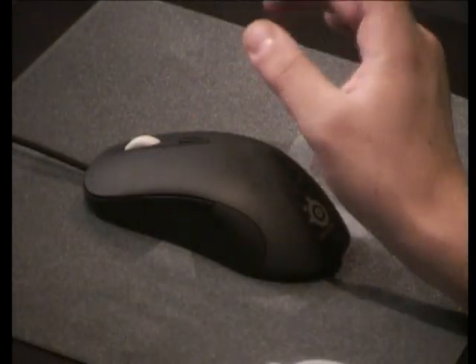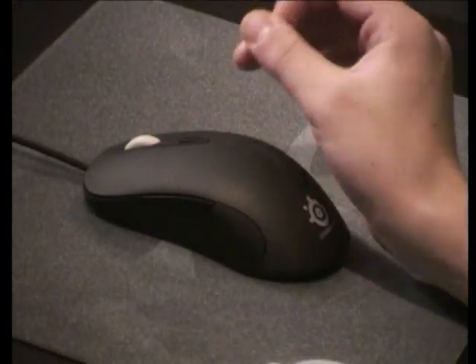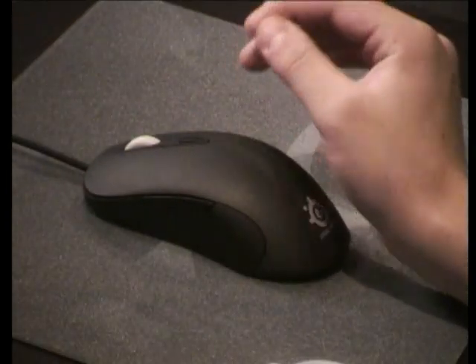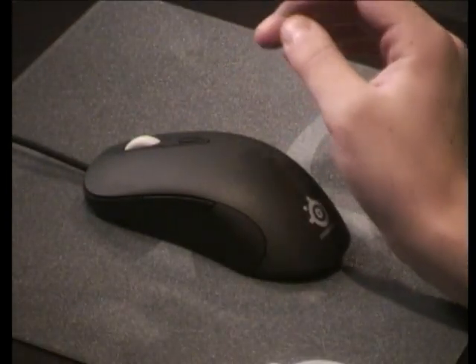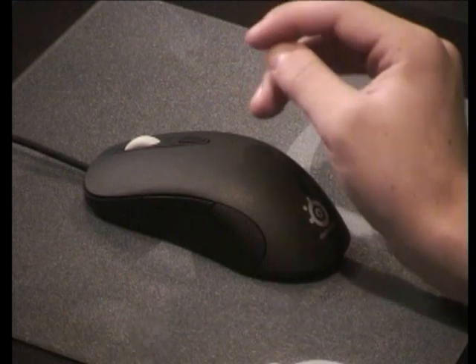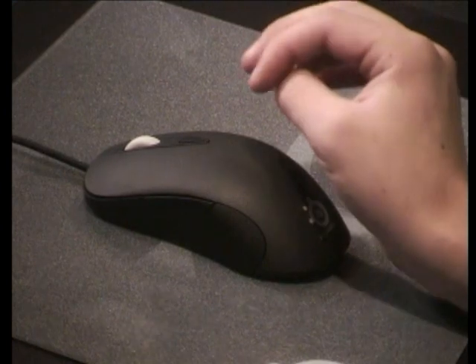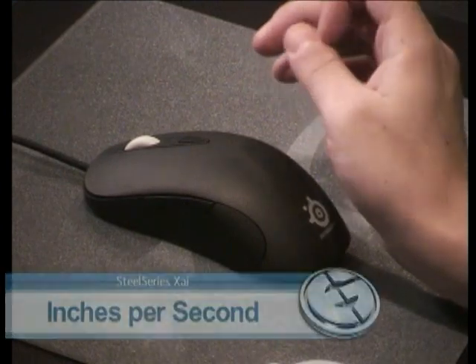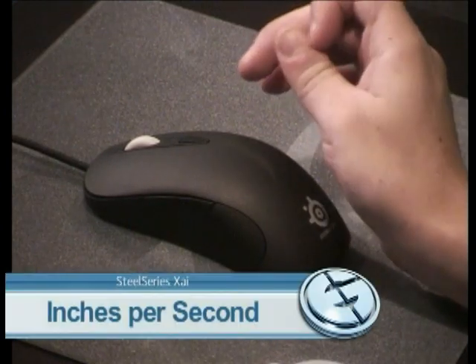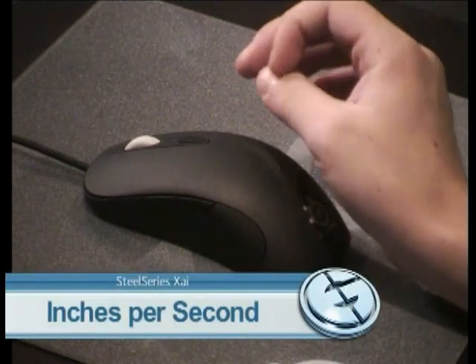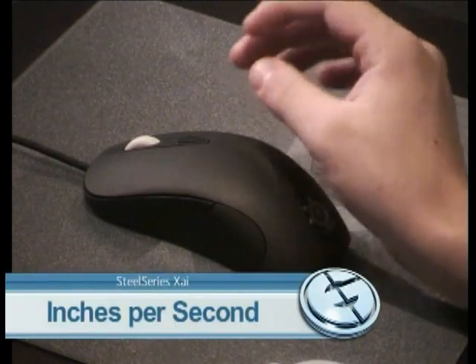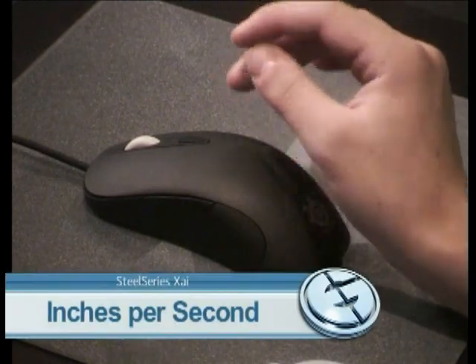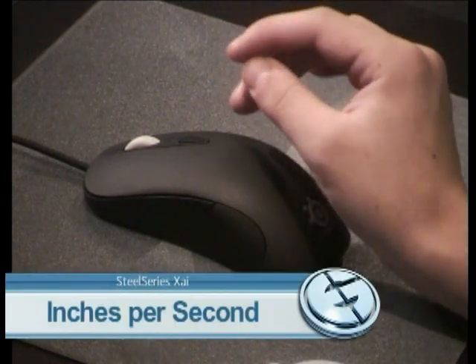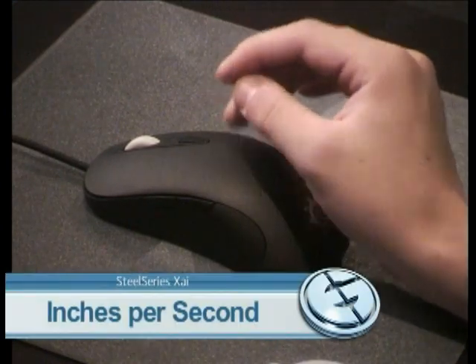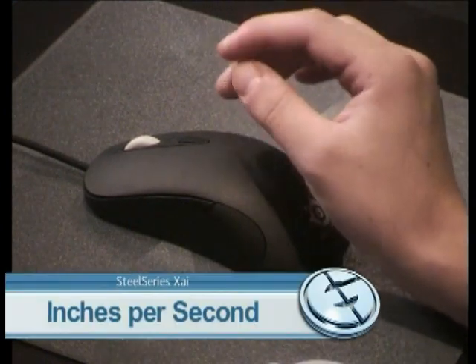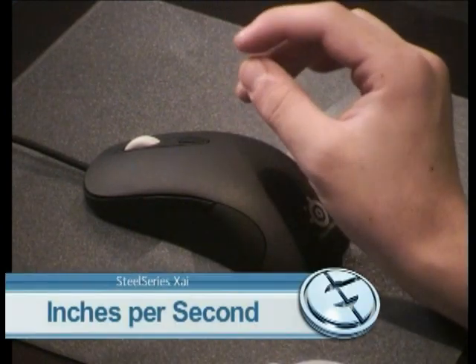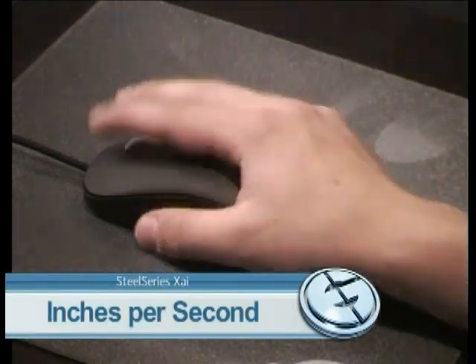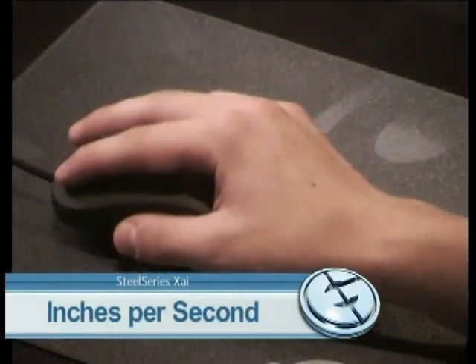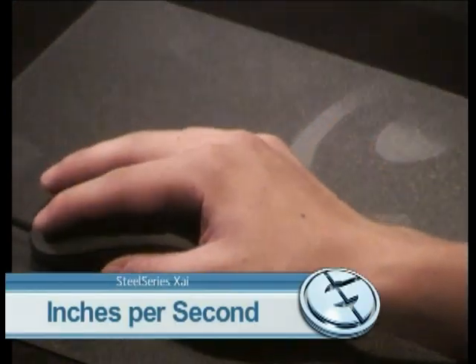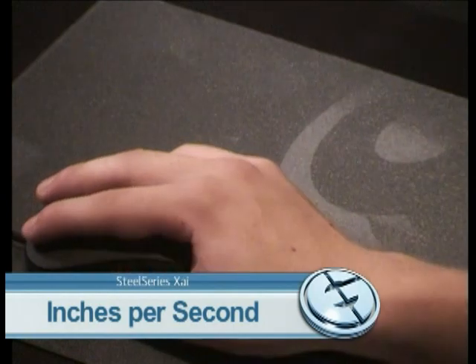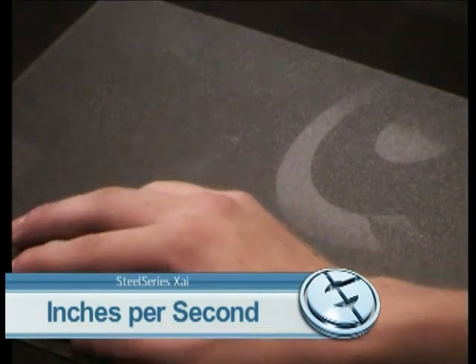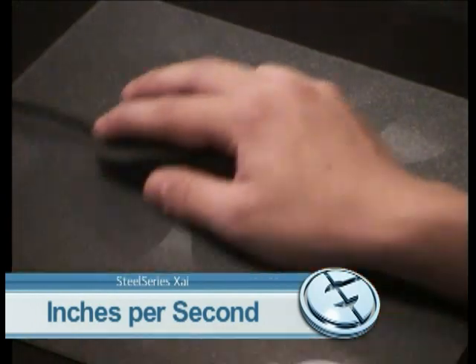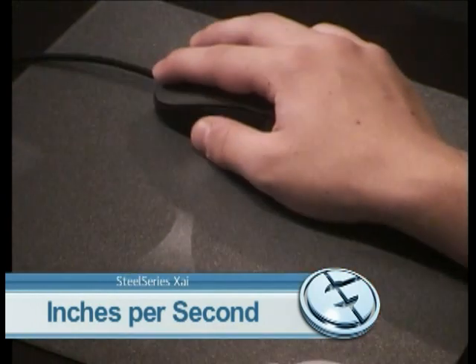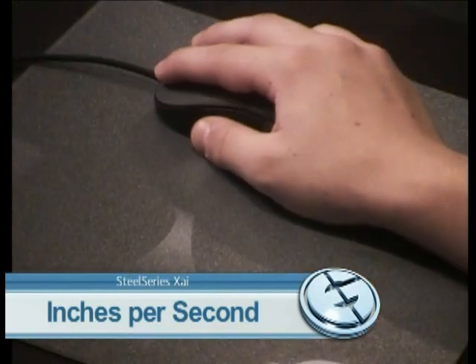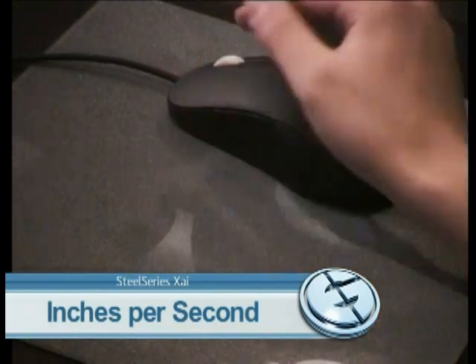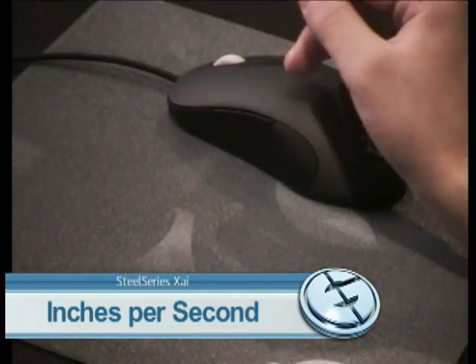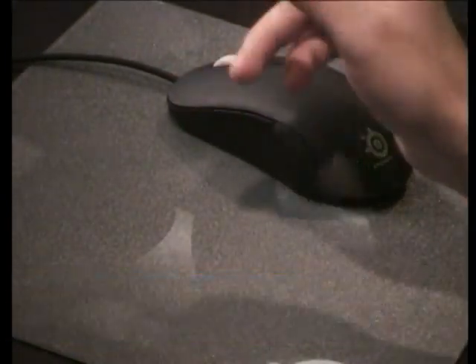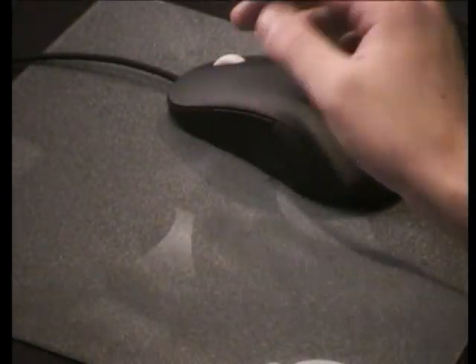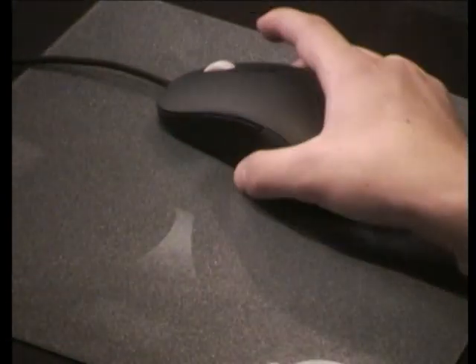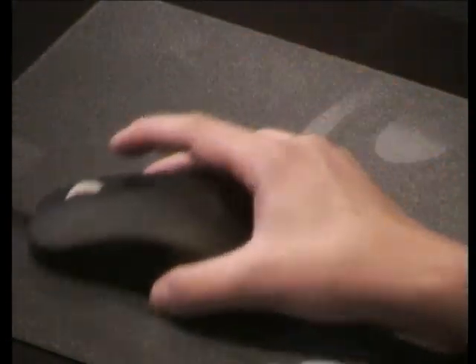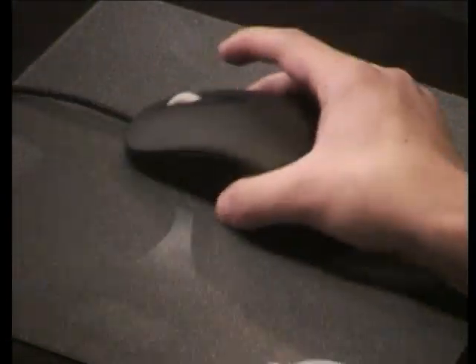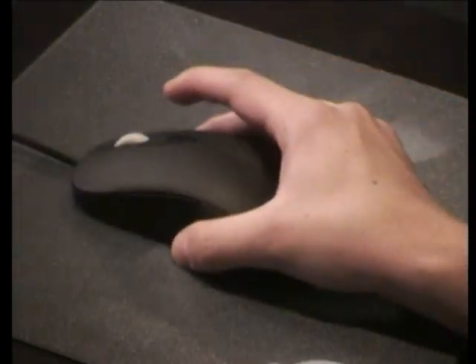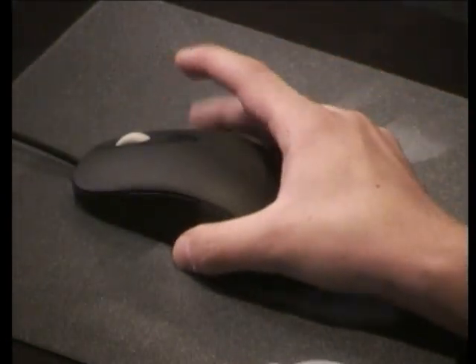Secondly, the IPS. This mouse has a rate of 150 inches per second. This basically means that you could move your mouse 150 inches without it skipping every second. So I dare you to try to do that.